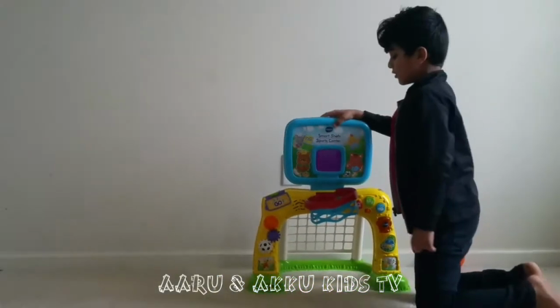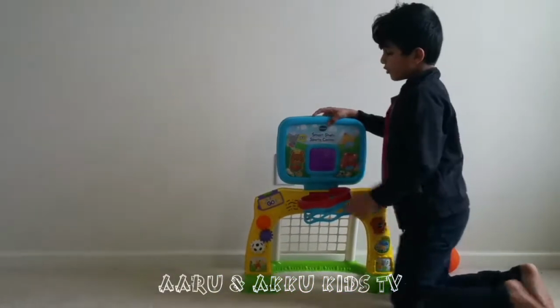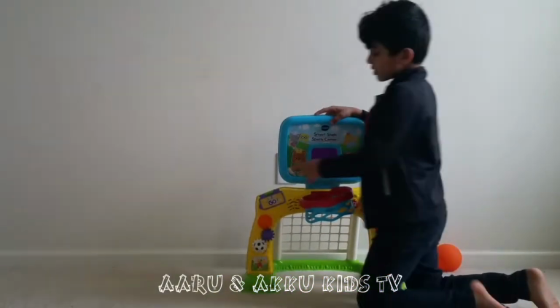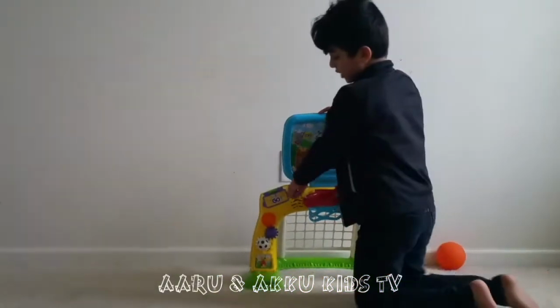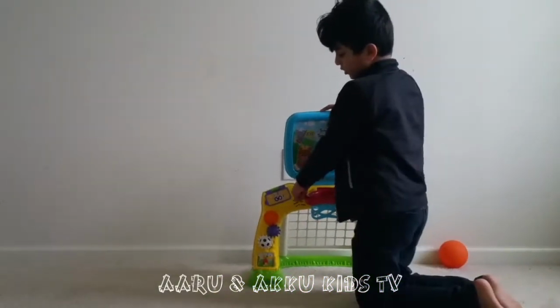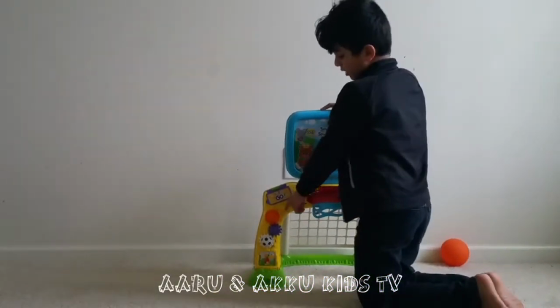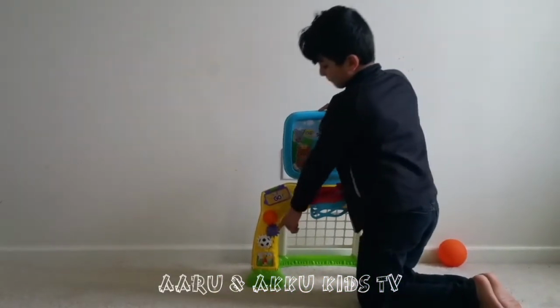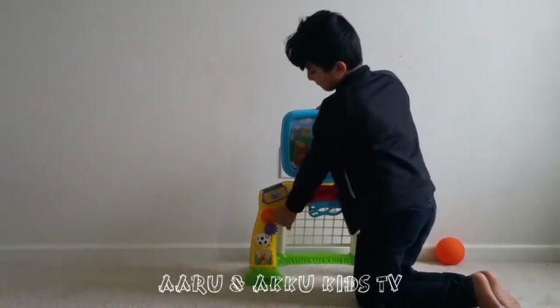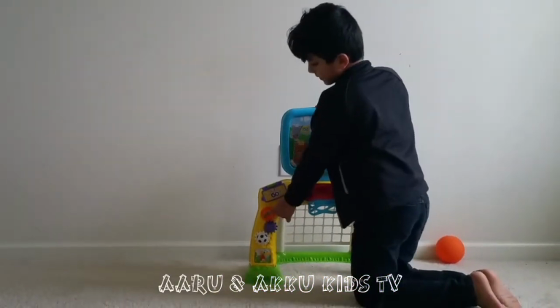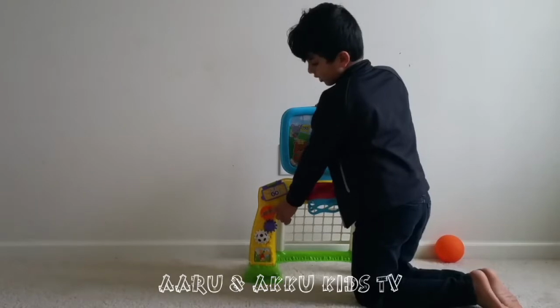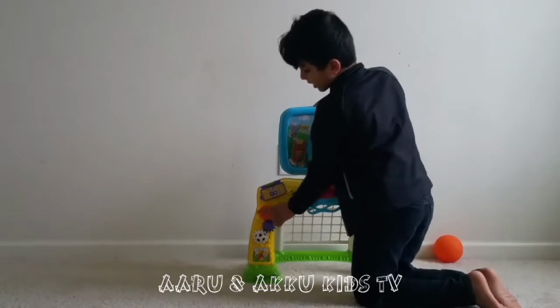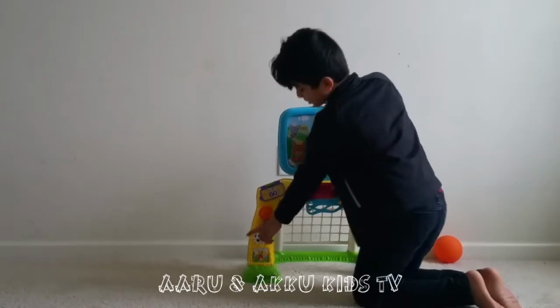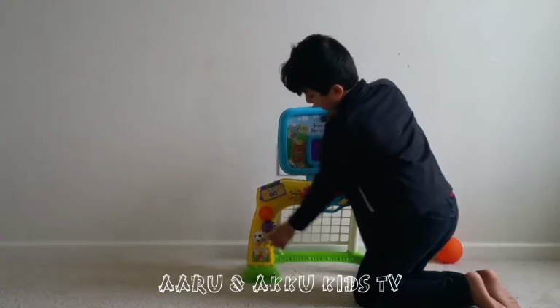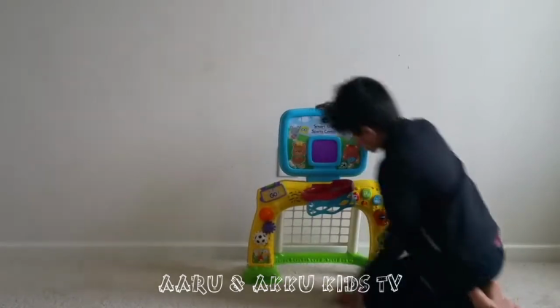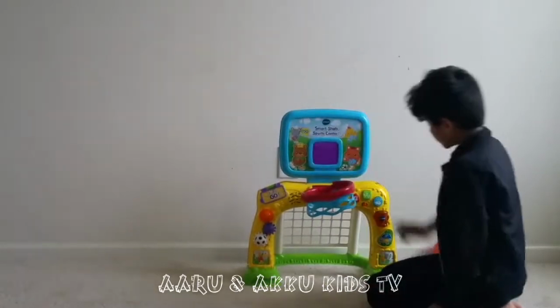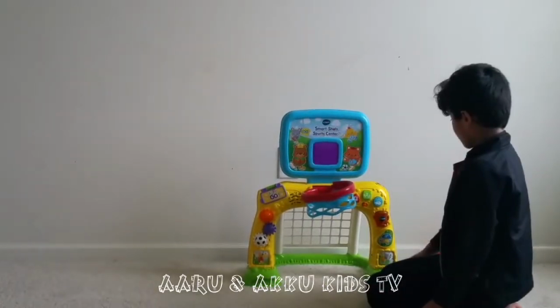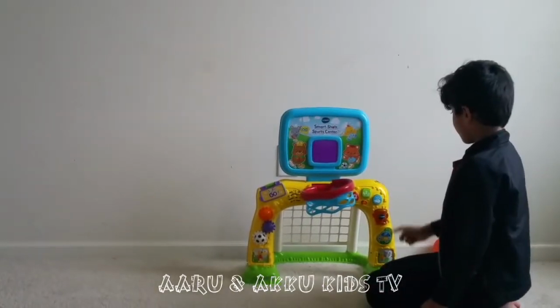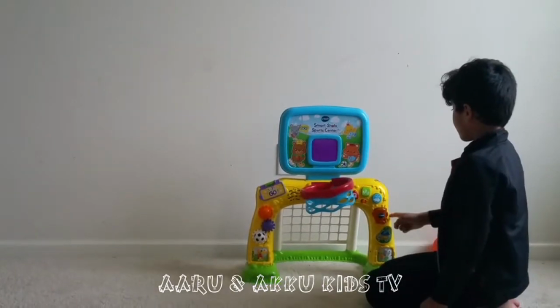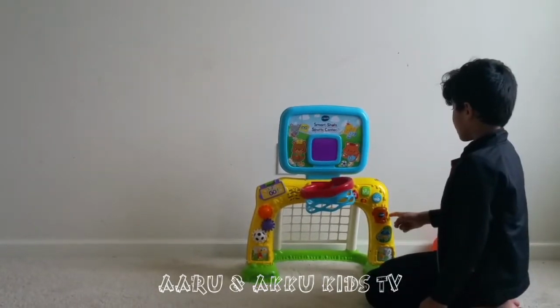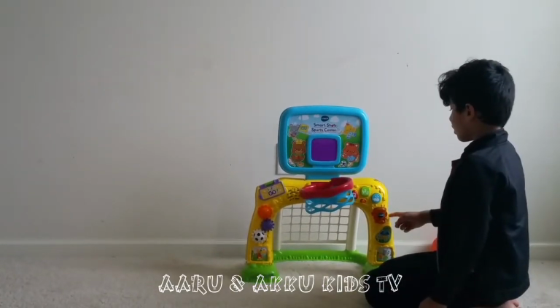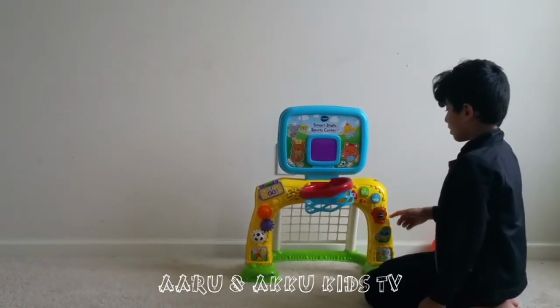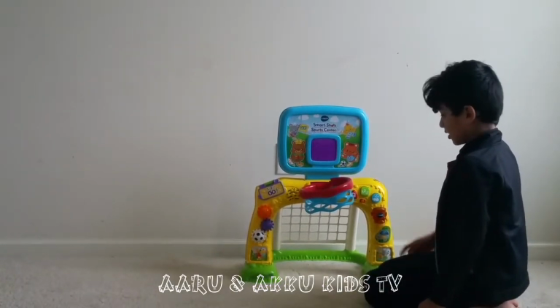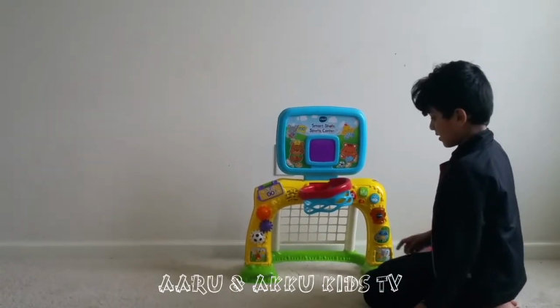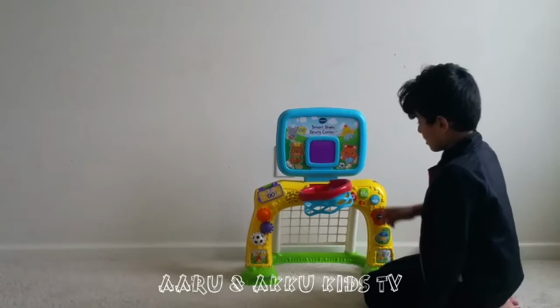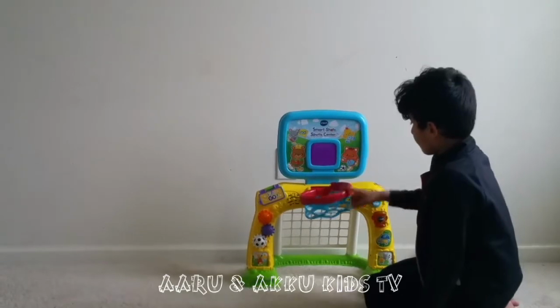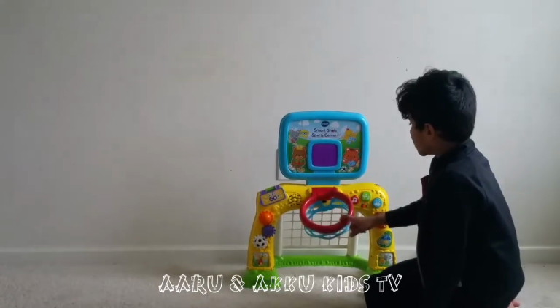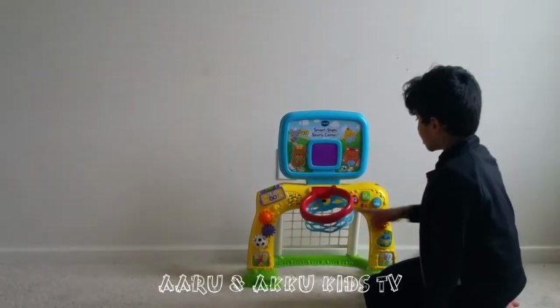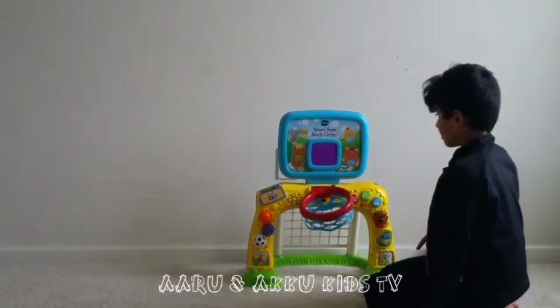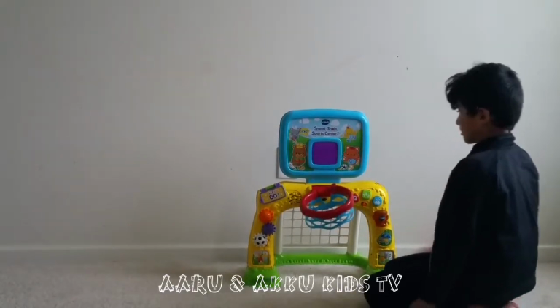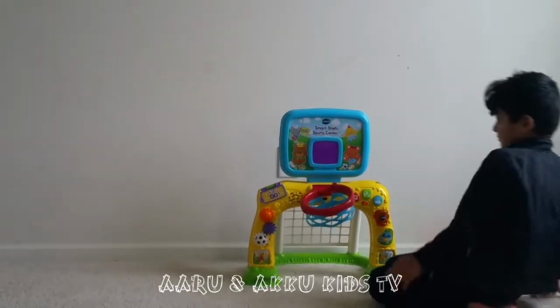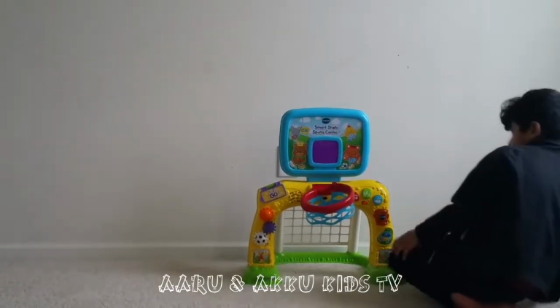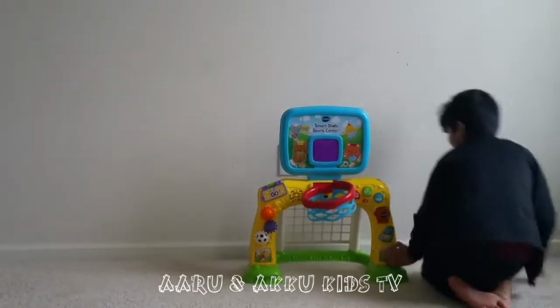Blue, yellow, purple, orange, white, green, yellow, red, blue. Yay!